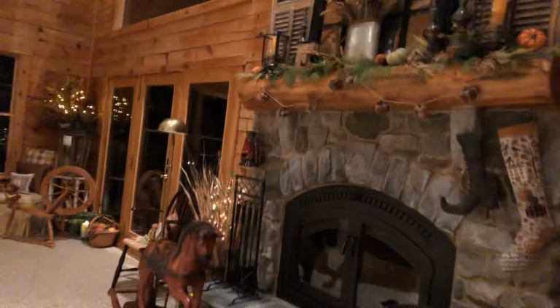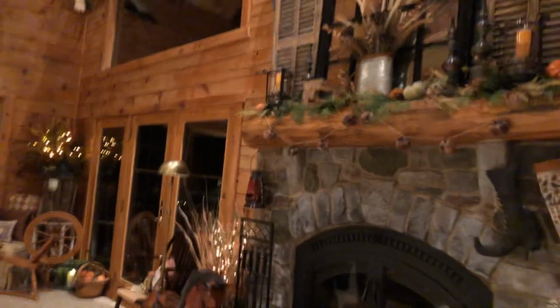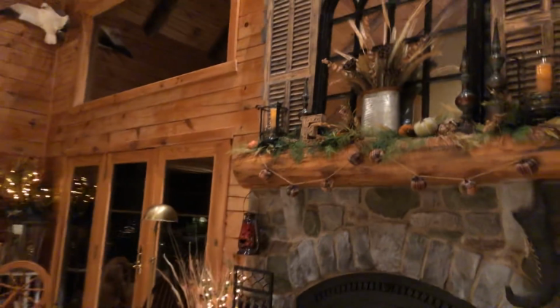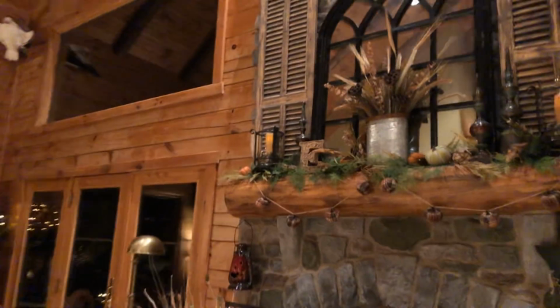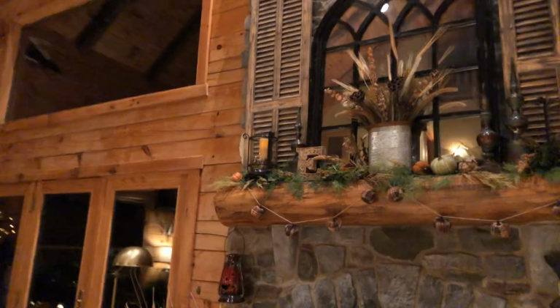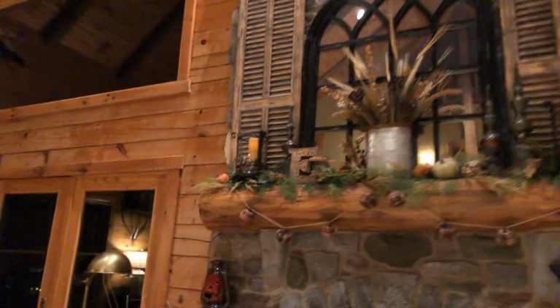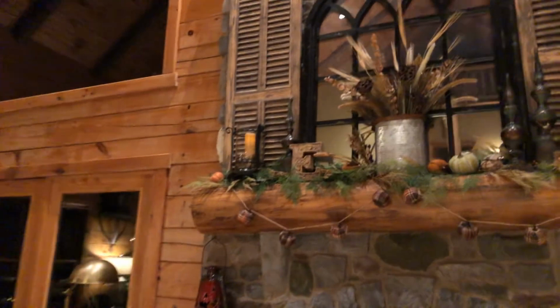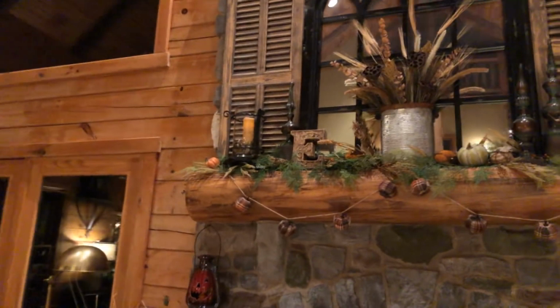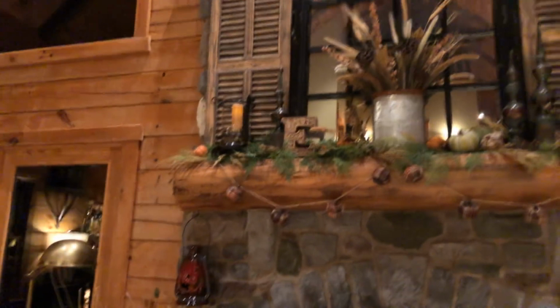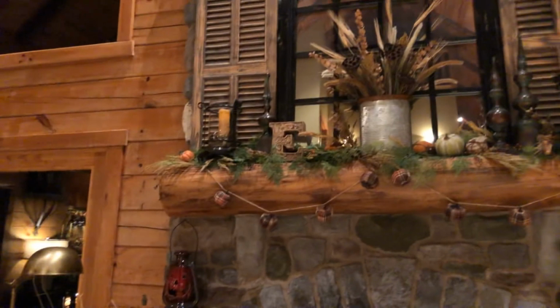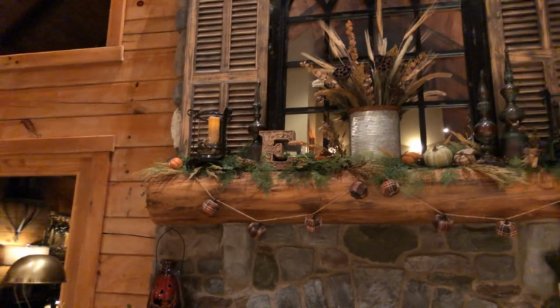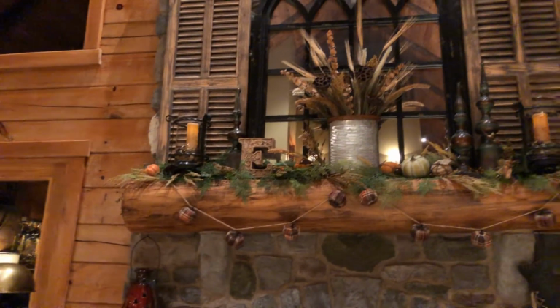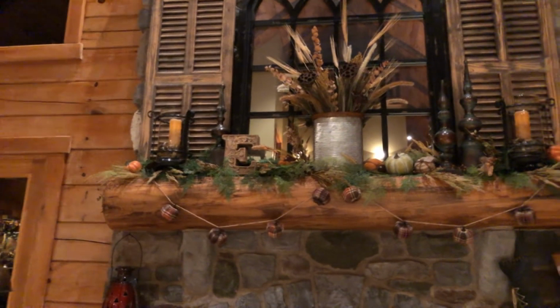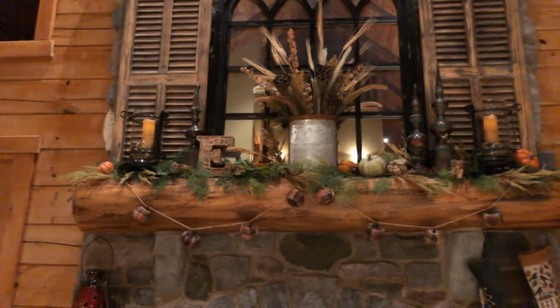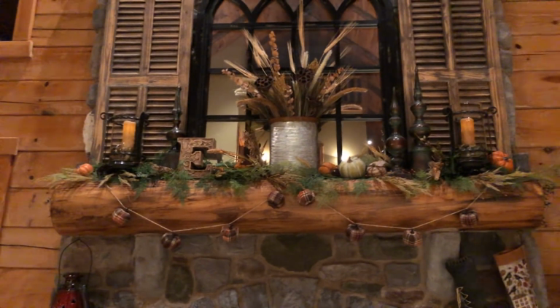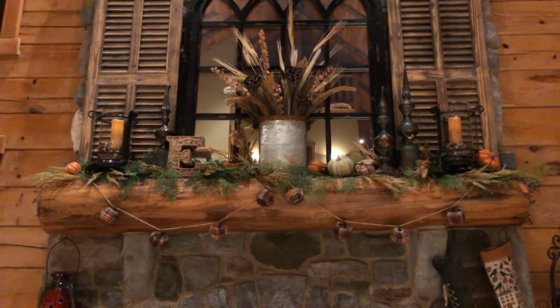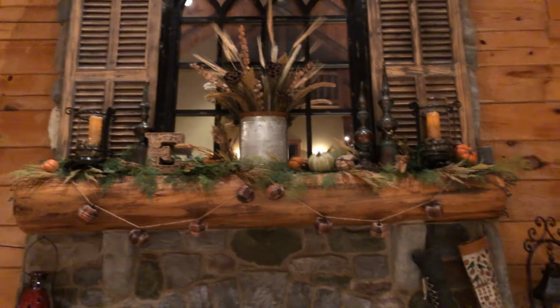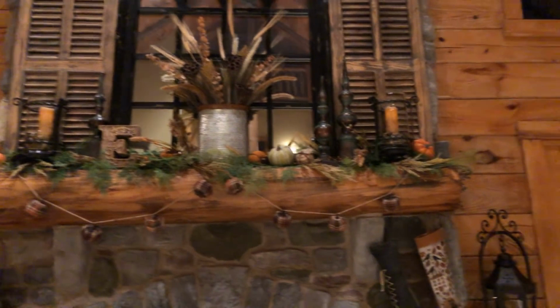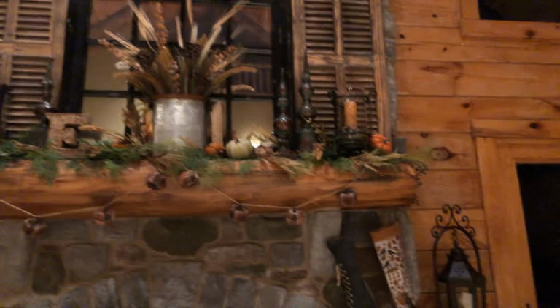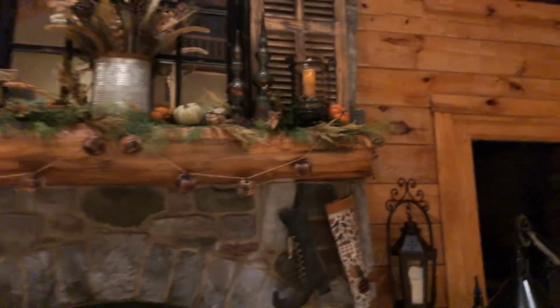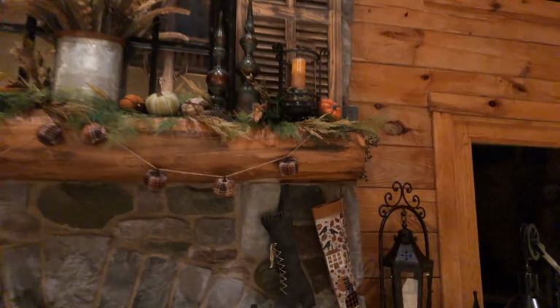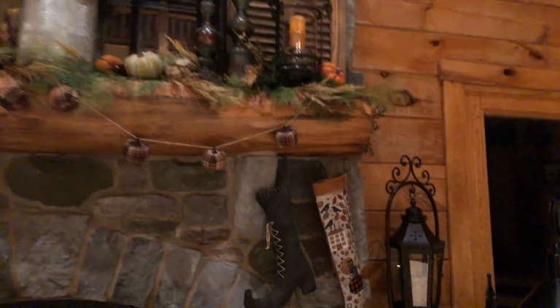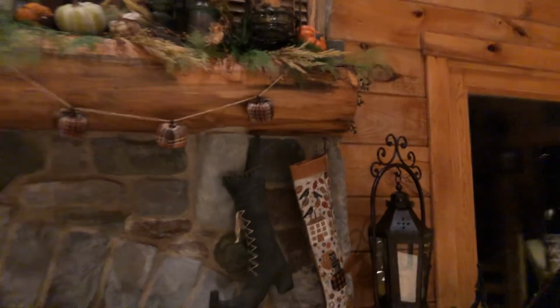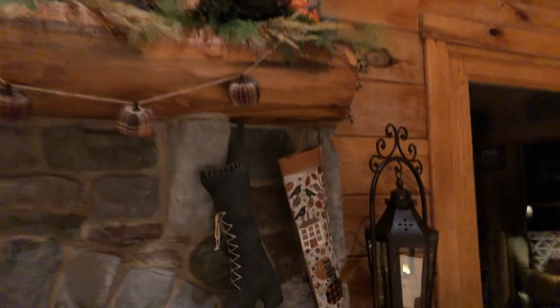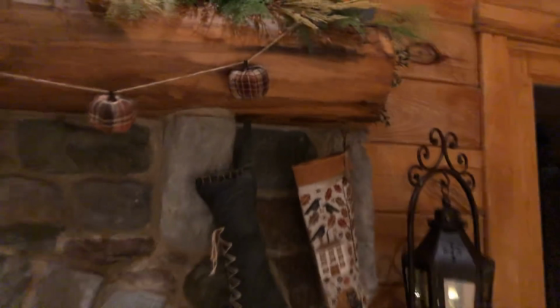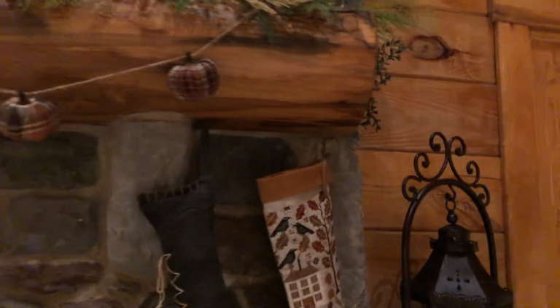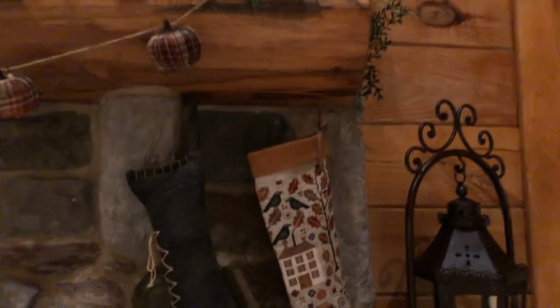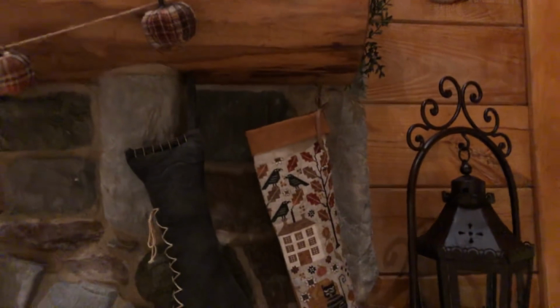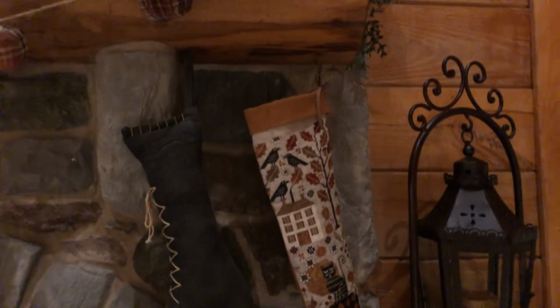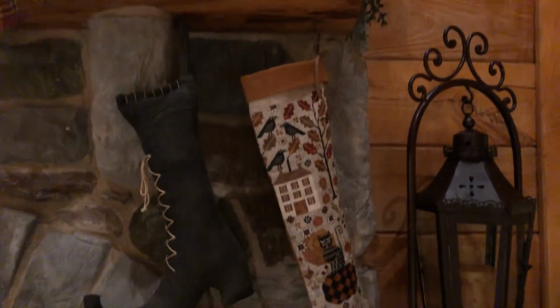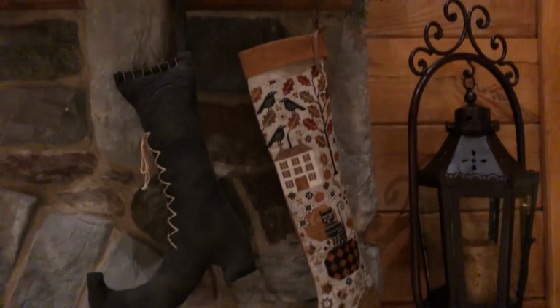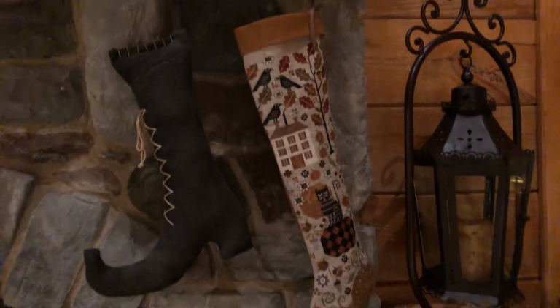Mantle — there's our mantle. I have my Olga stocking hanging up and the witch's boot because I know that's more Halloween but I kept it up anyway because it's too darn cute.